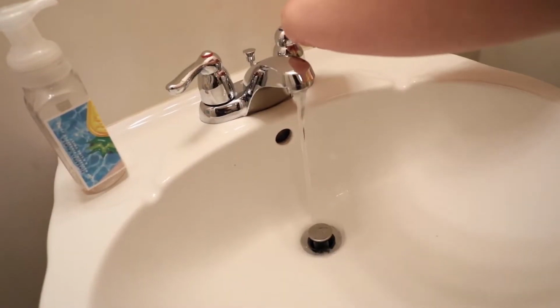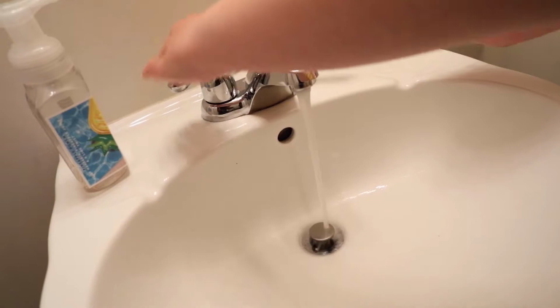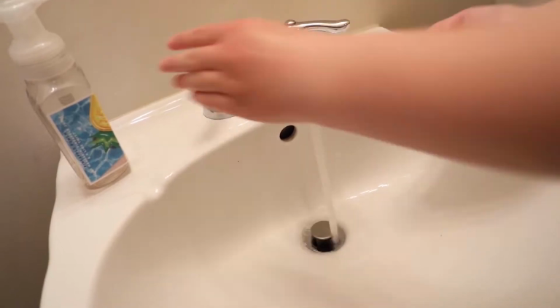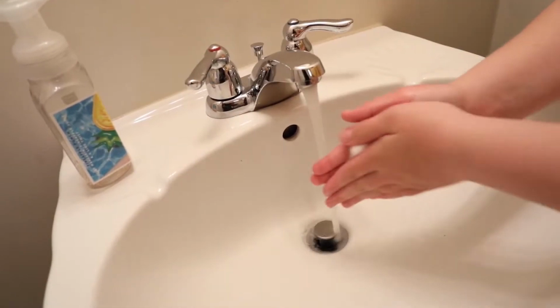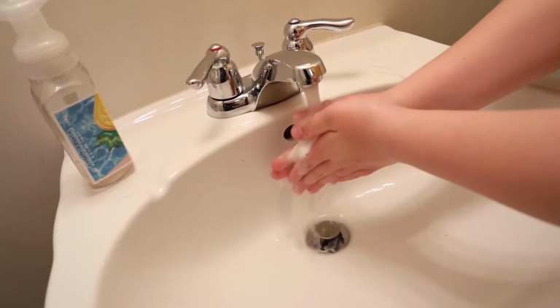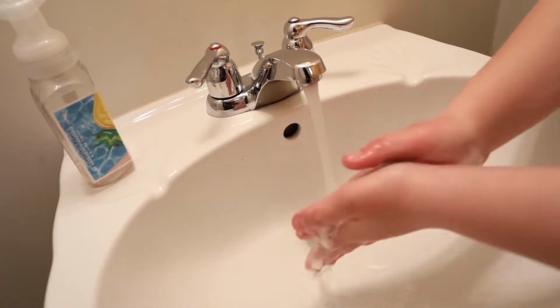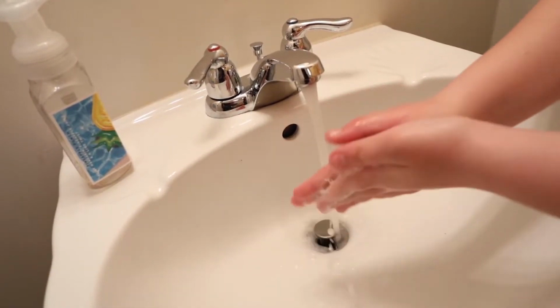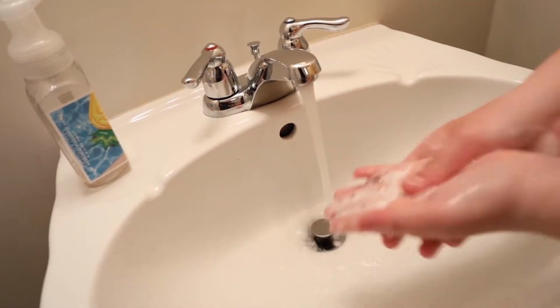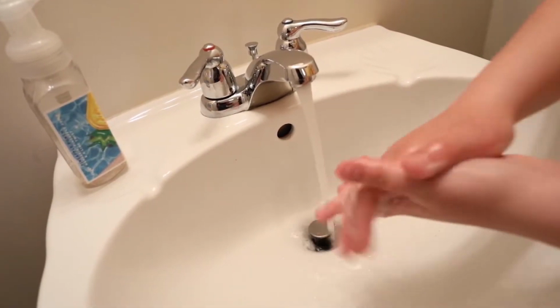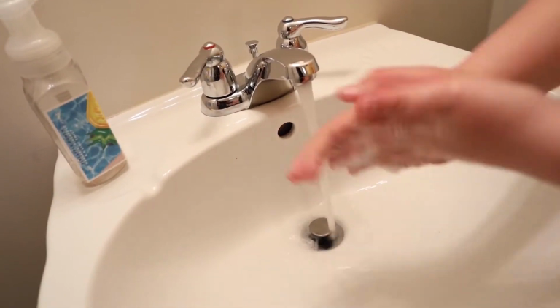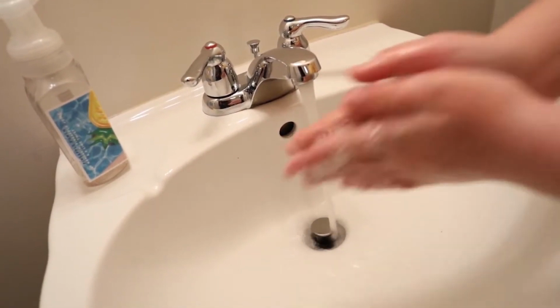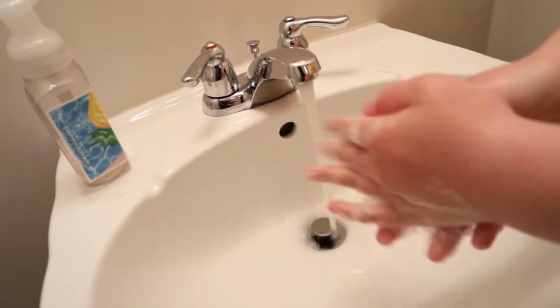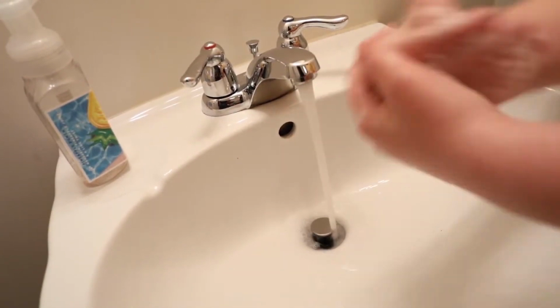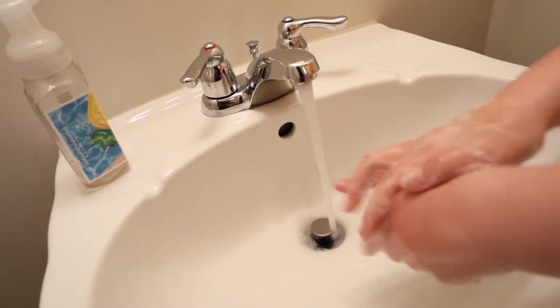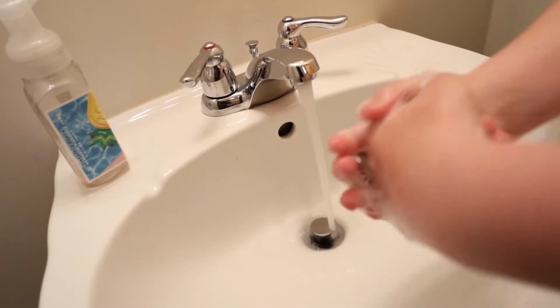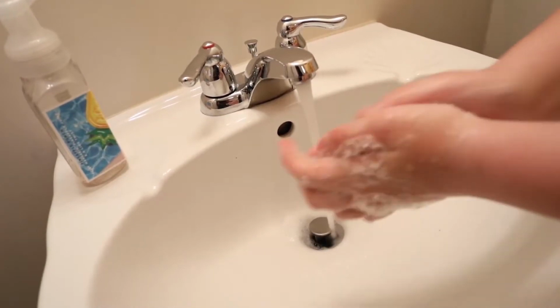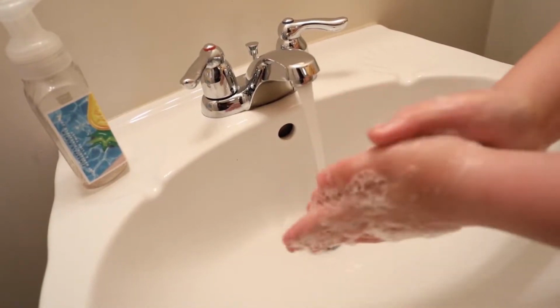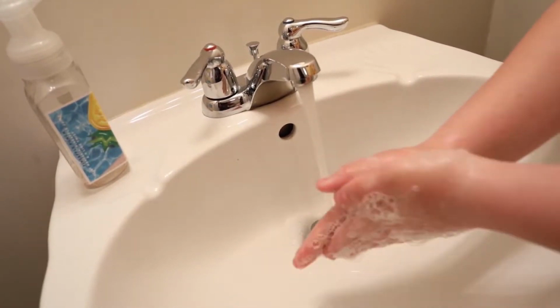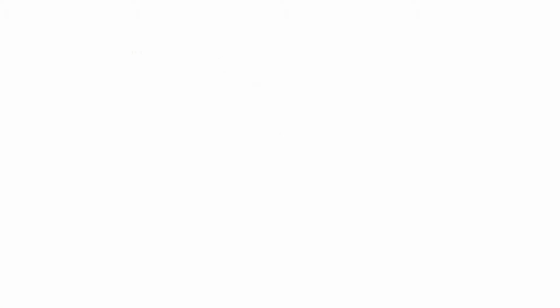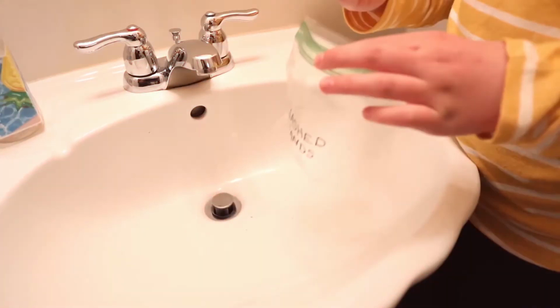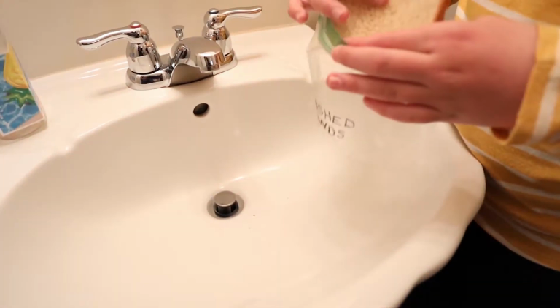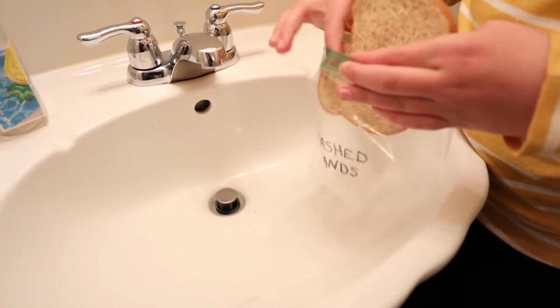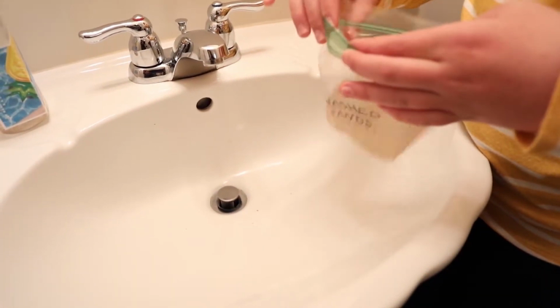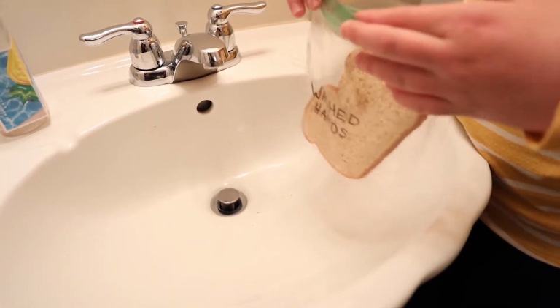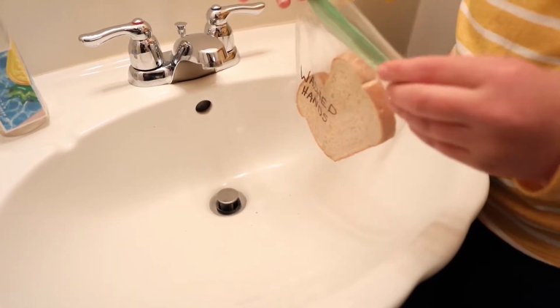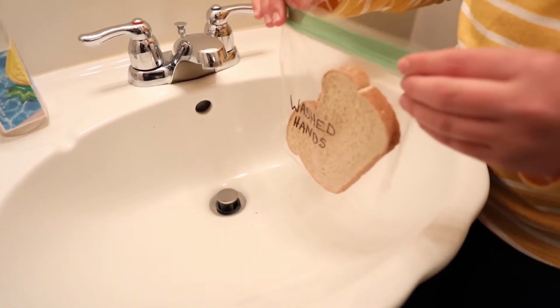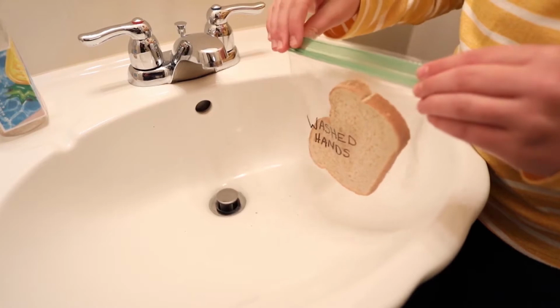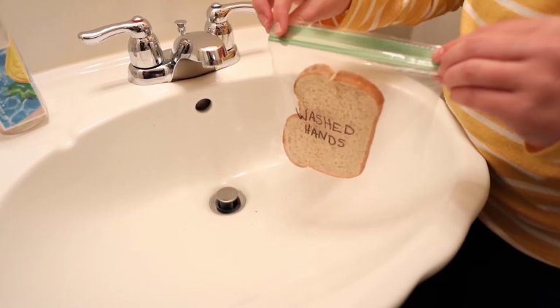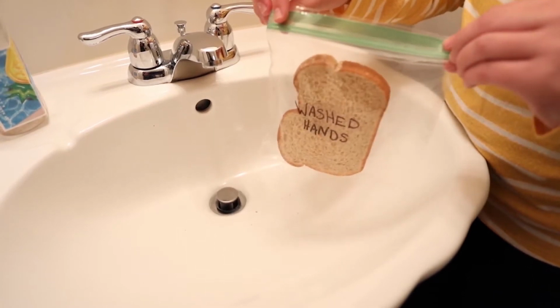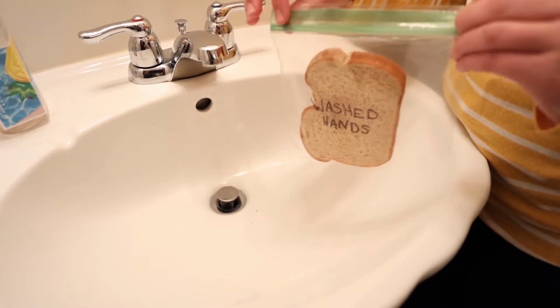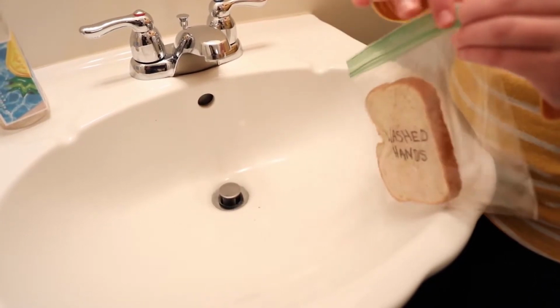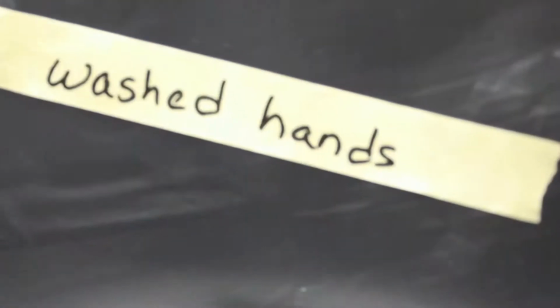The second test is for your washed hands. Wash your hands with warm, soapy water for at least 20 seconds. Then touch the bread and seal it in a bag. Remember to mark the bag 'Washed Hands.'